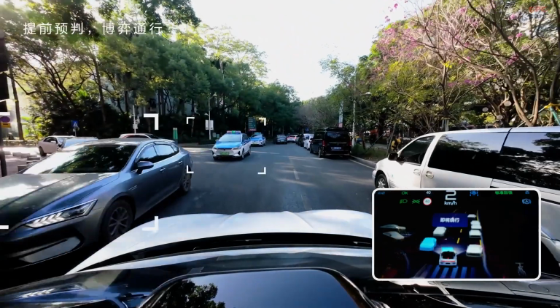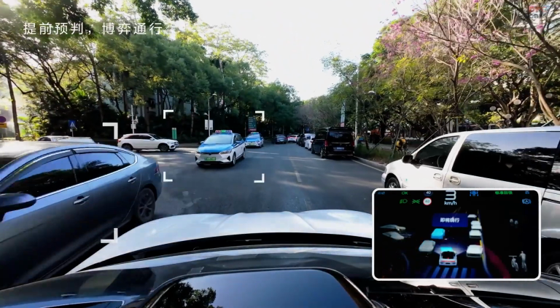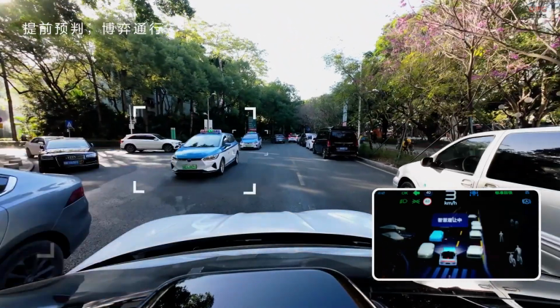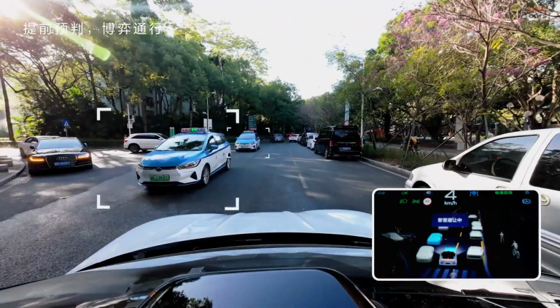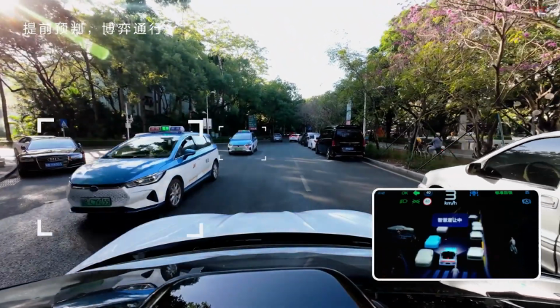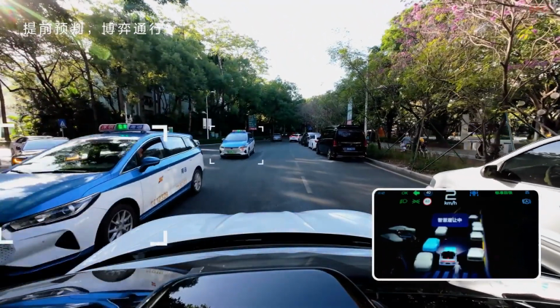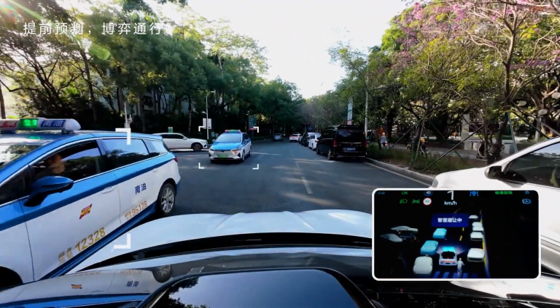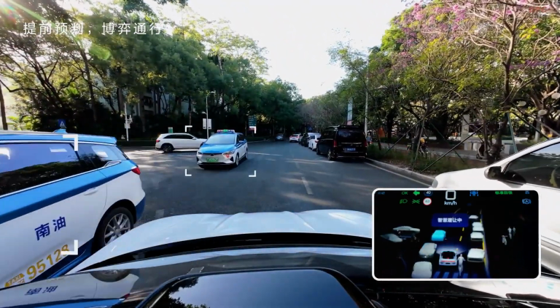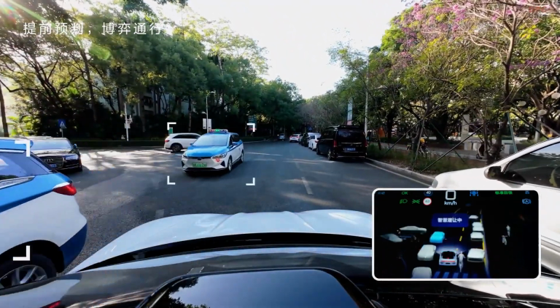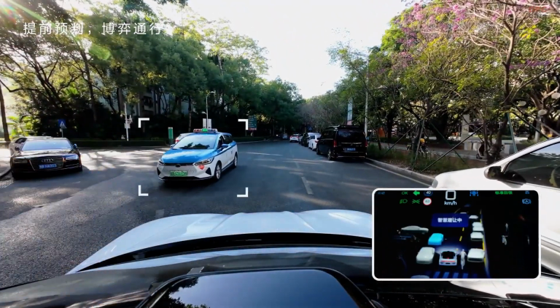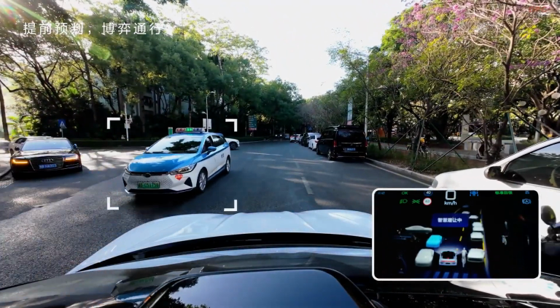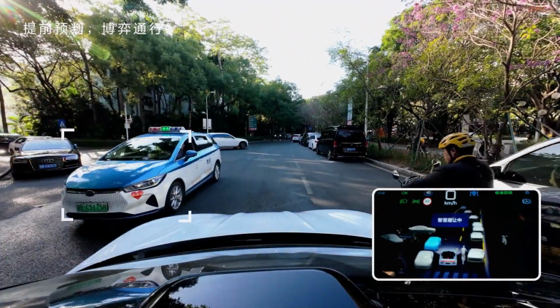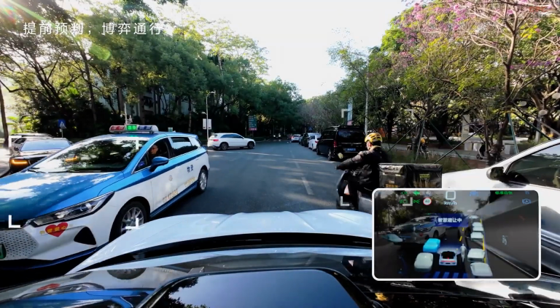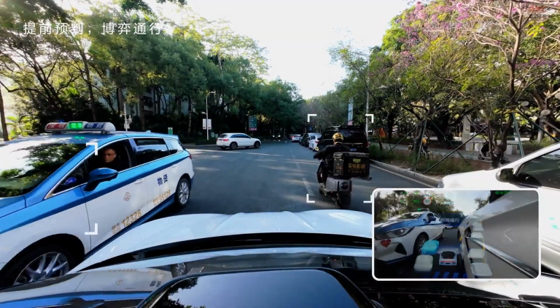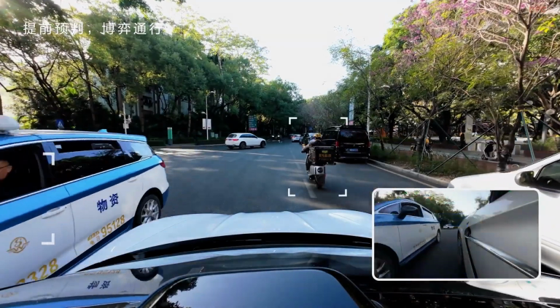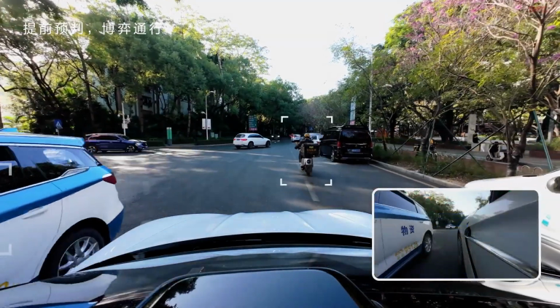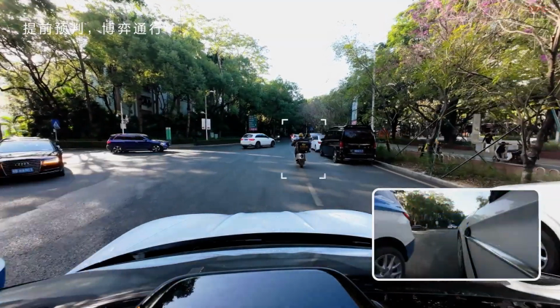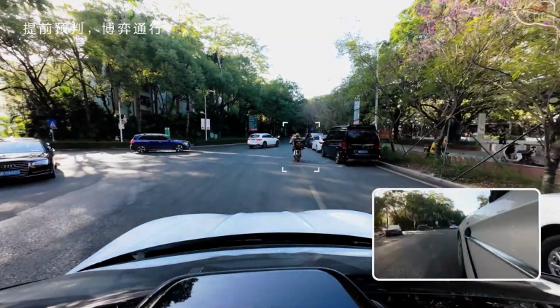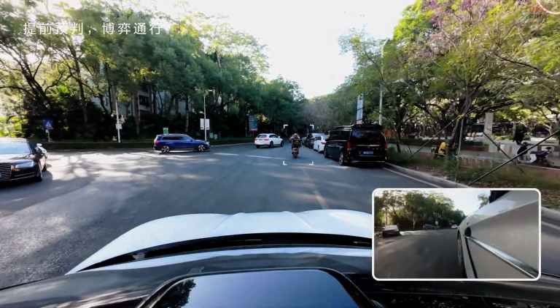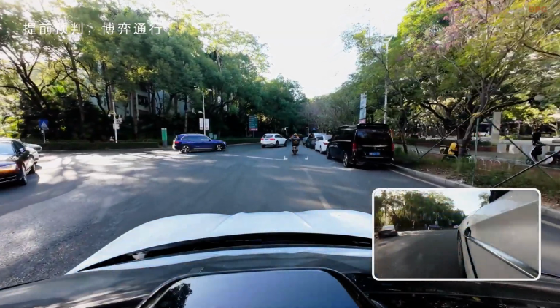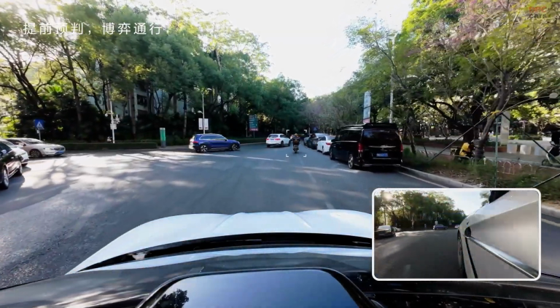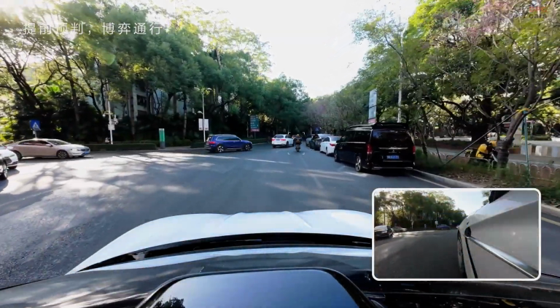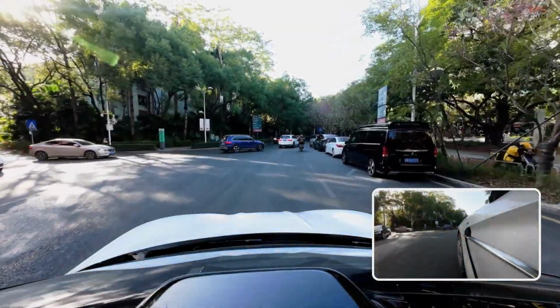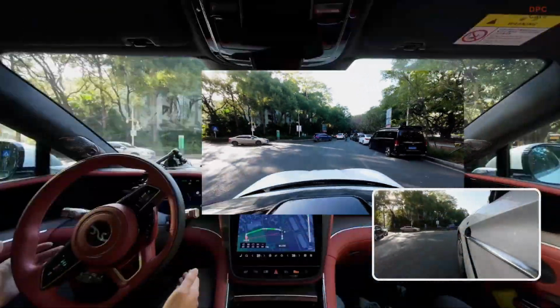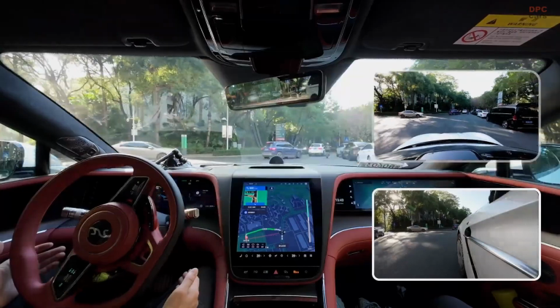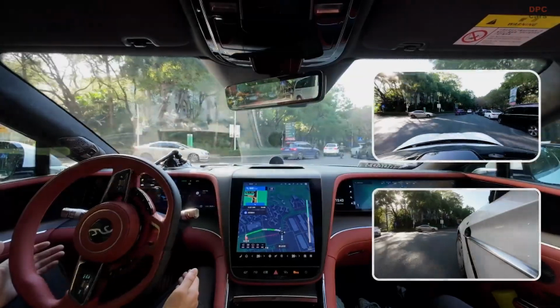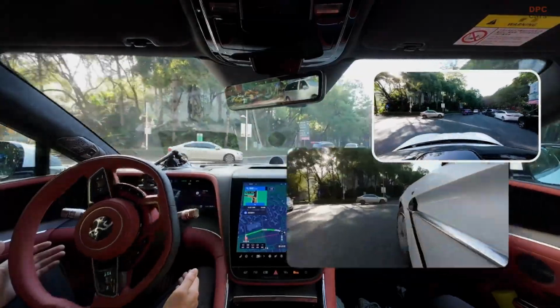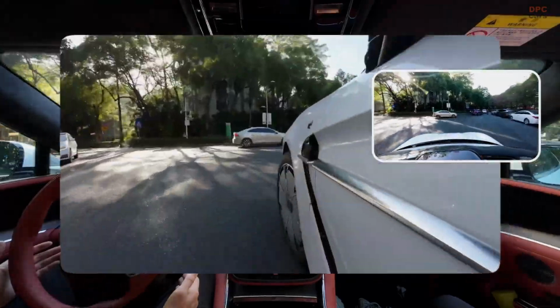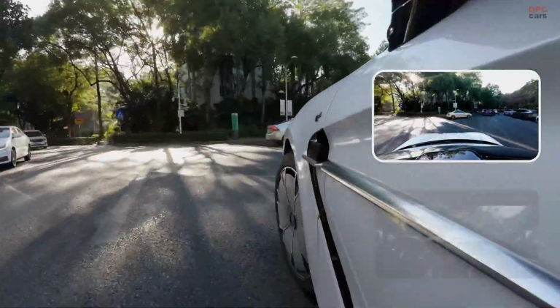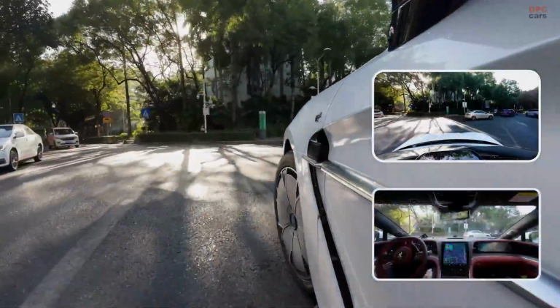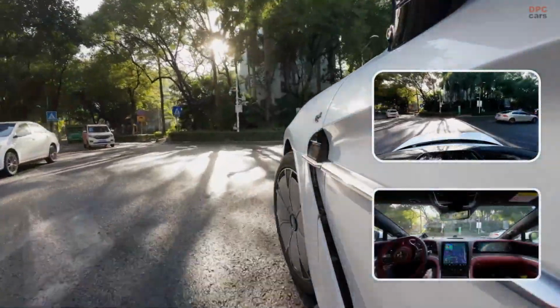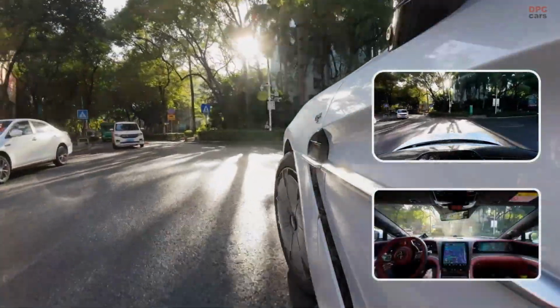And in case of a tire blowout, the system can literally lift the affected wheel and let you continue driving at up to 80 km/h for another 30 km. That is not just smart — it is borderline sci-fi.